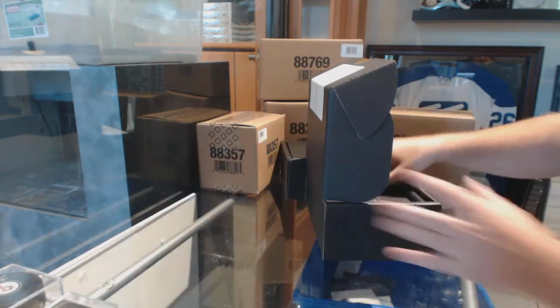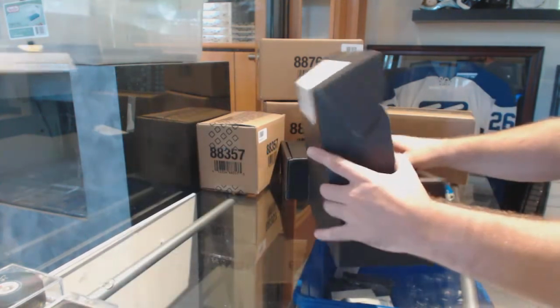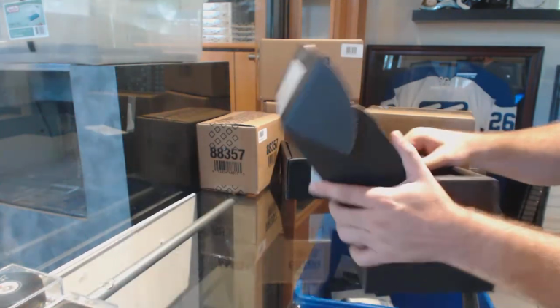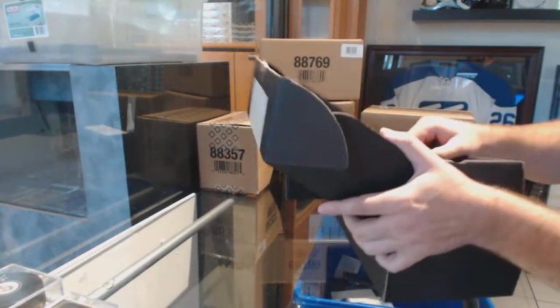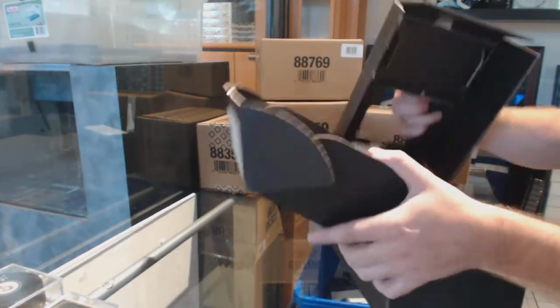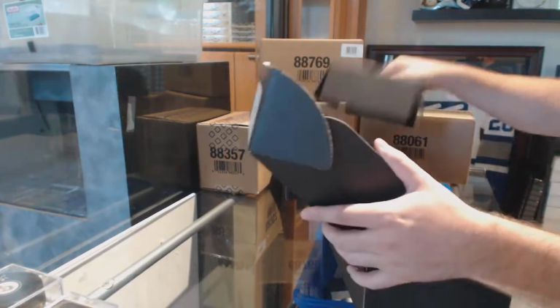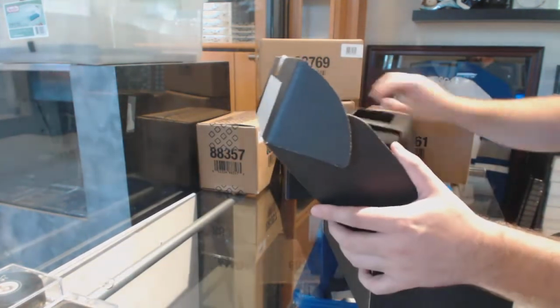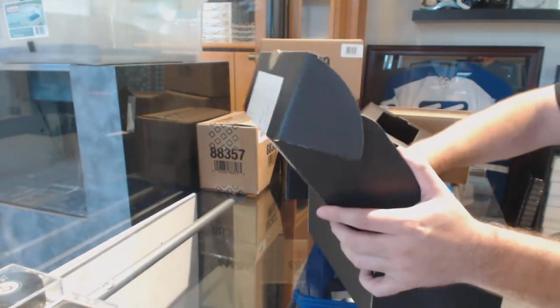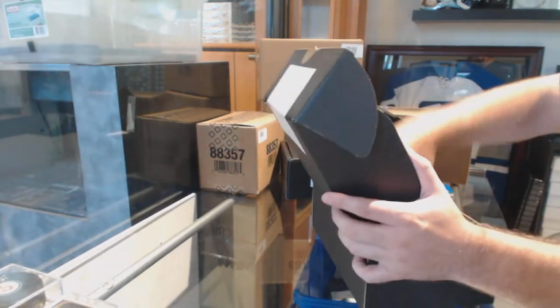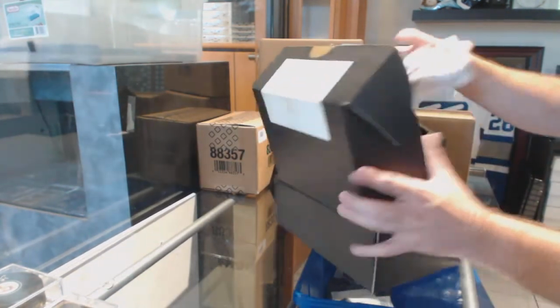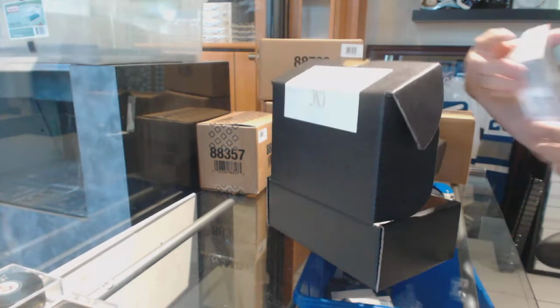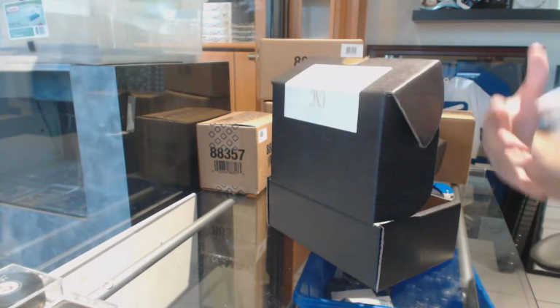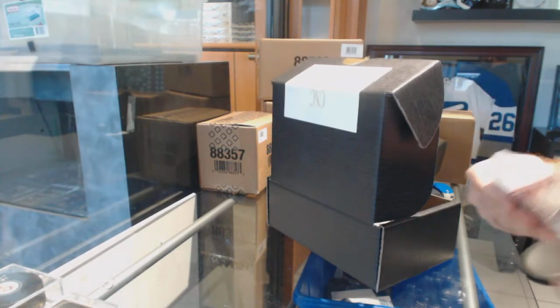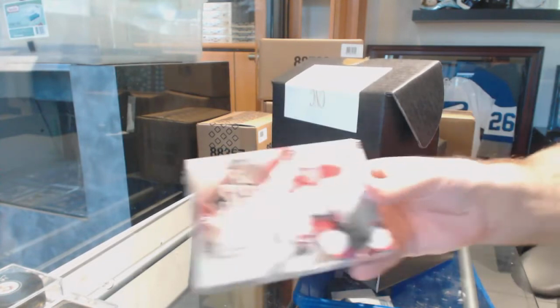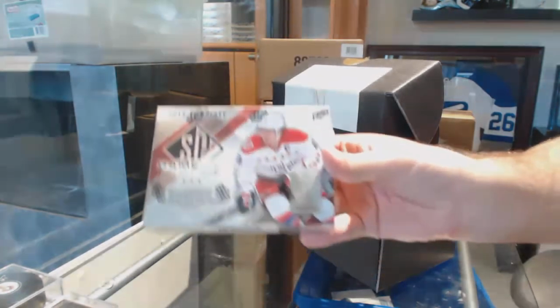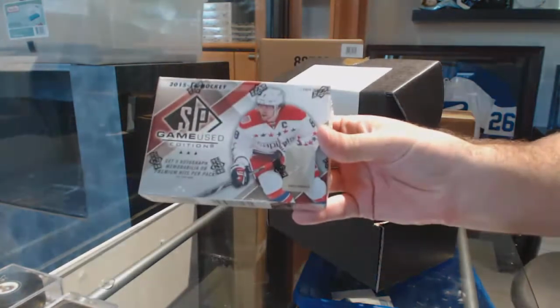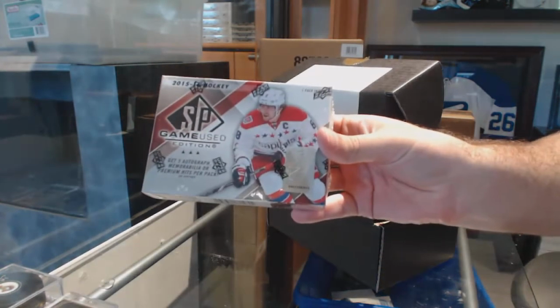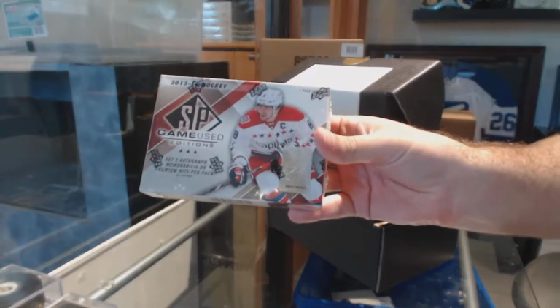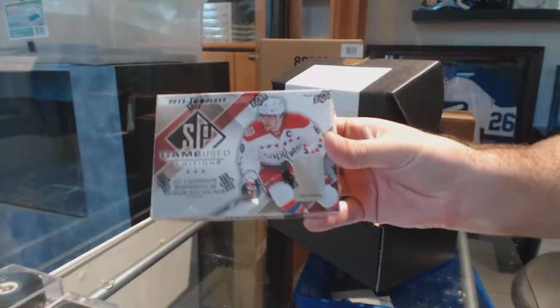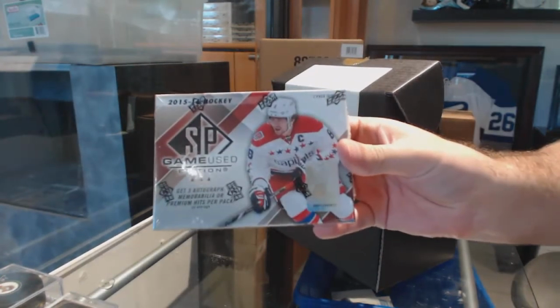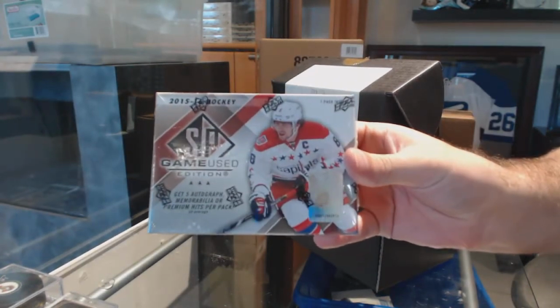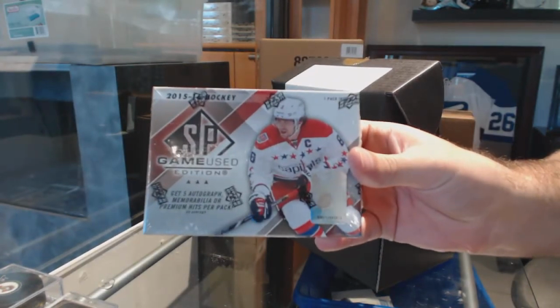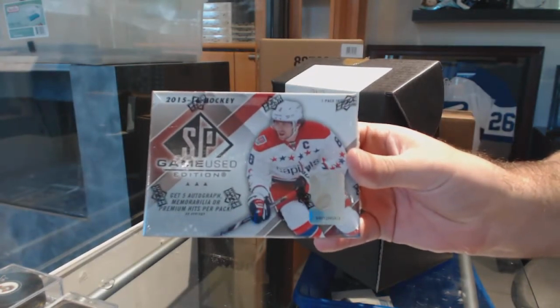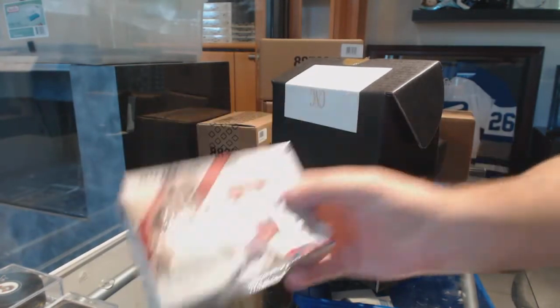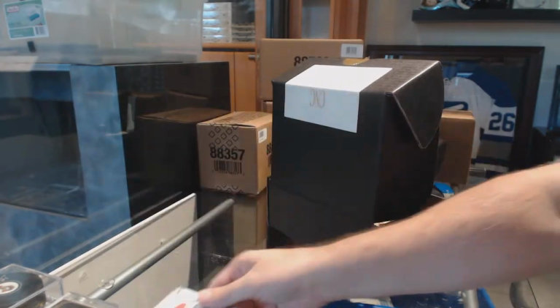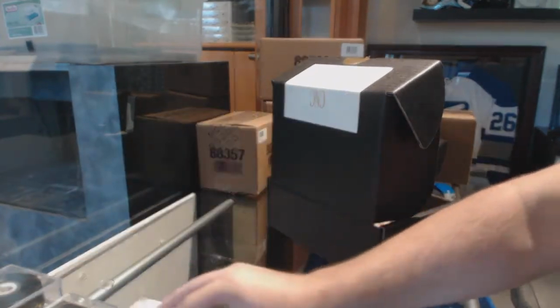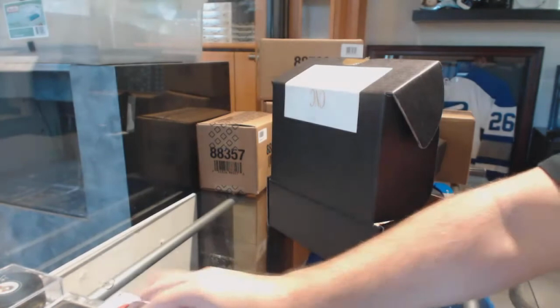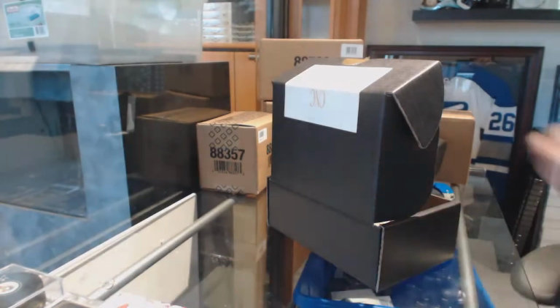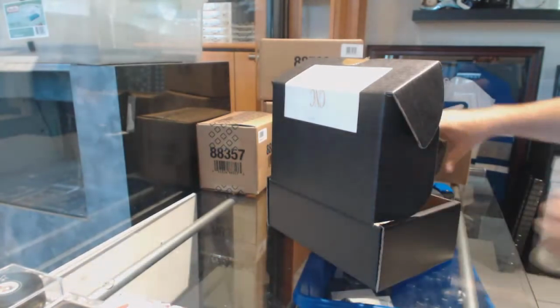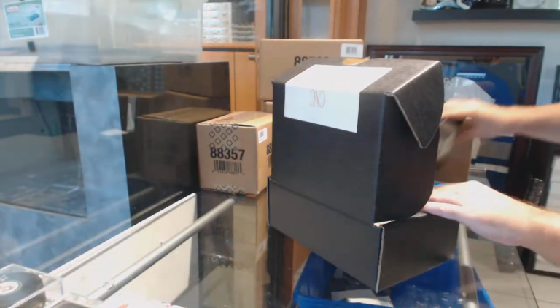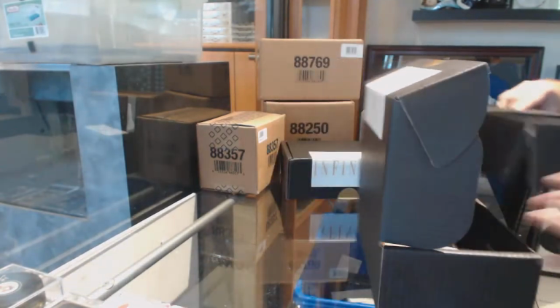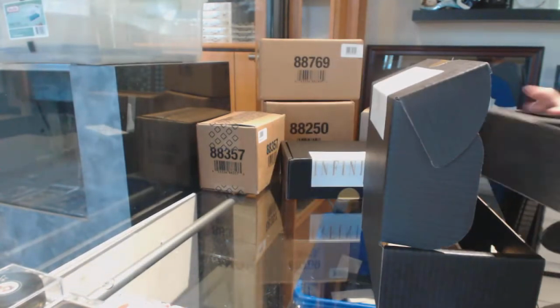And the box in the first one — oh, it's got some good potential. 15-16 SP Game Used. So that is the first one.